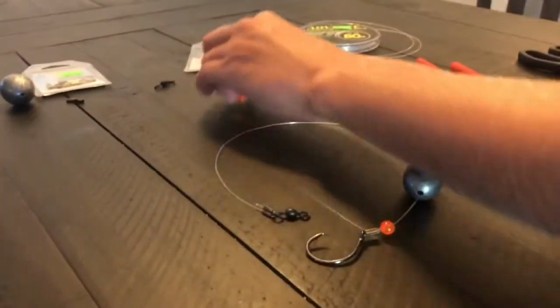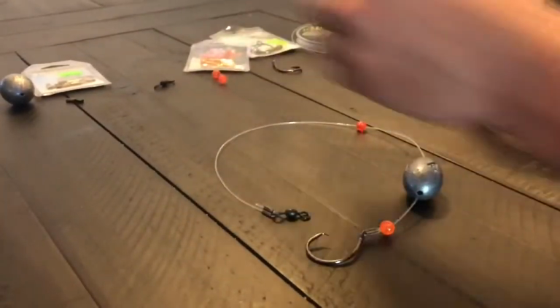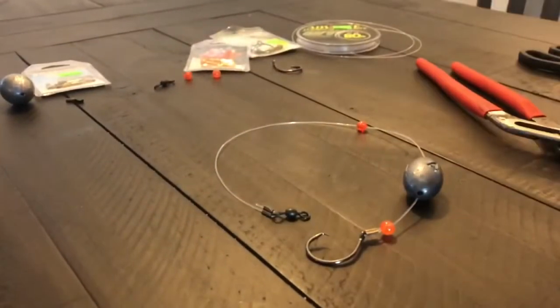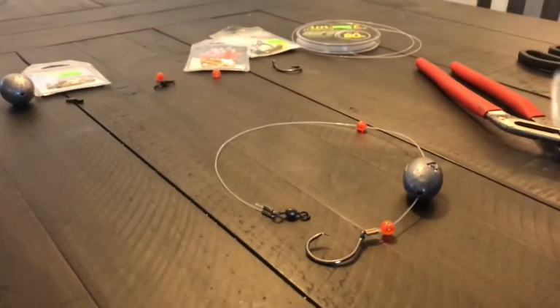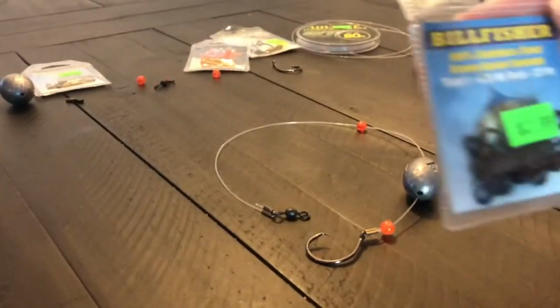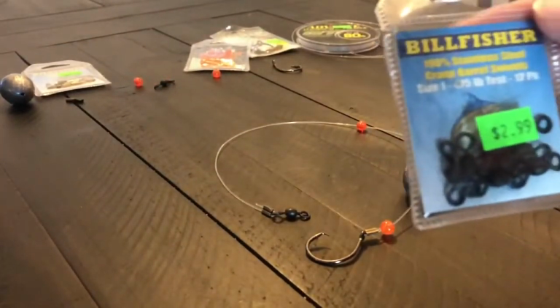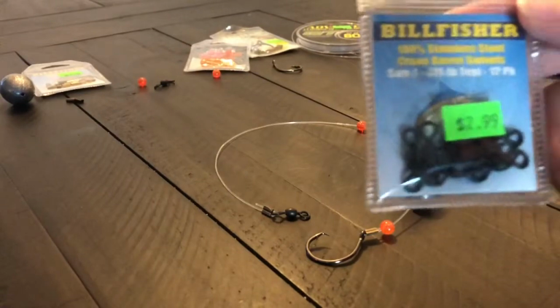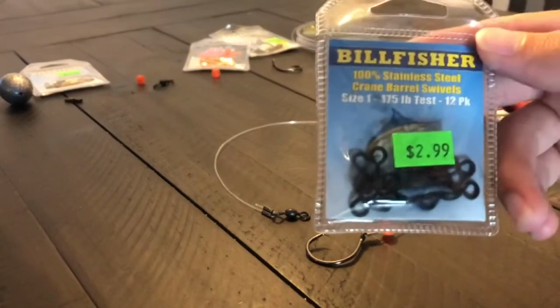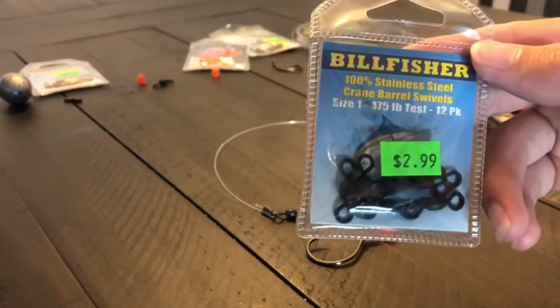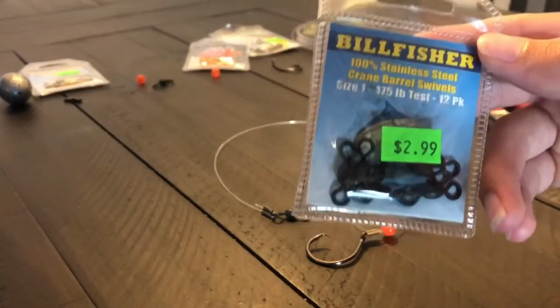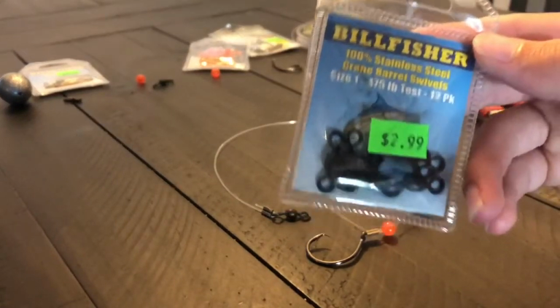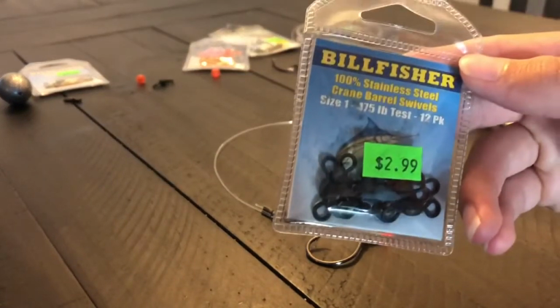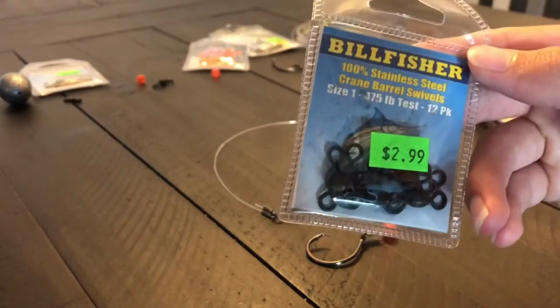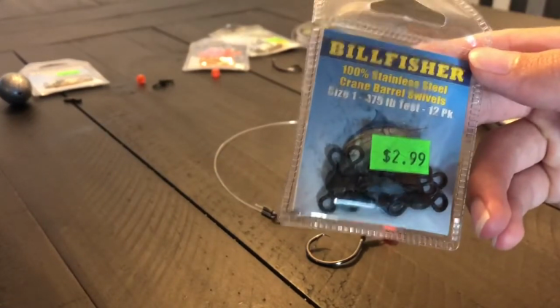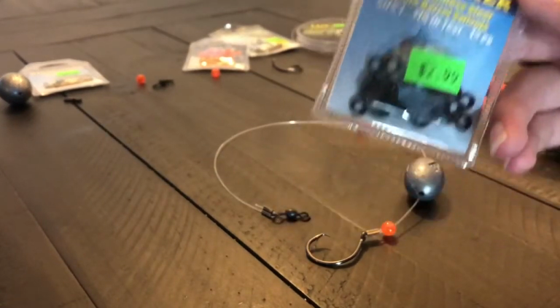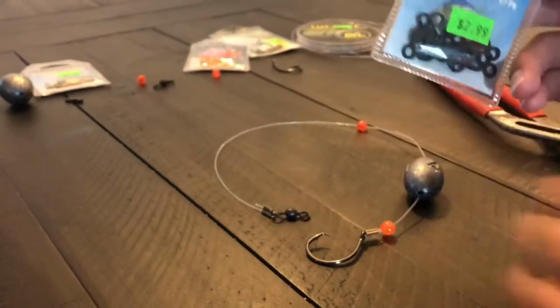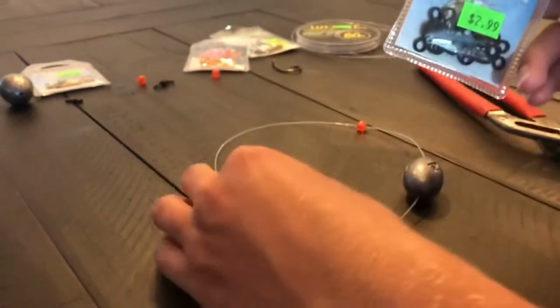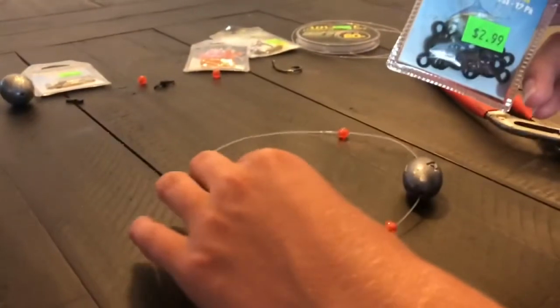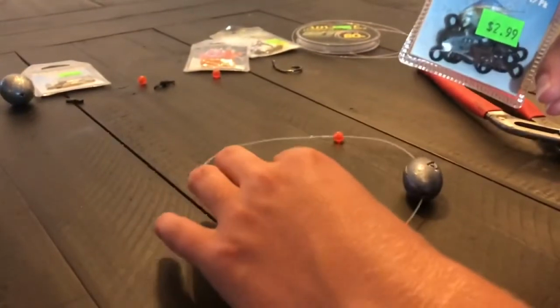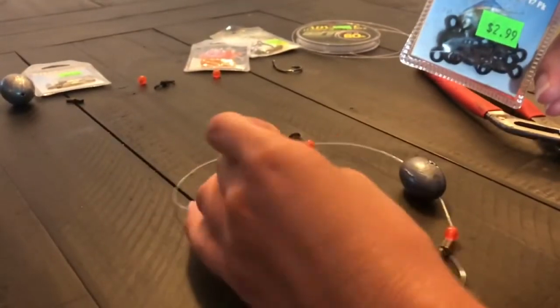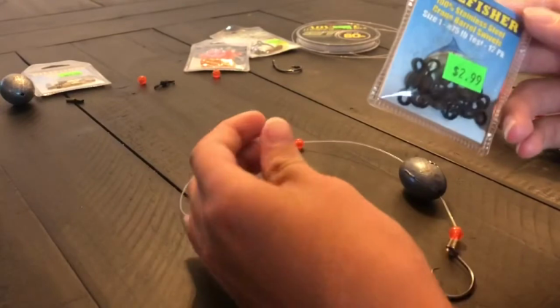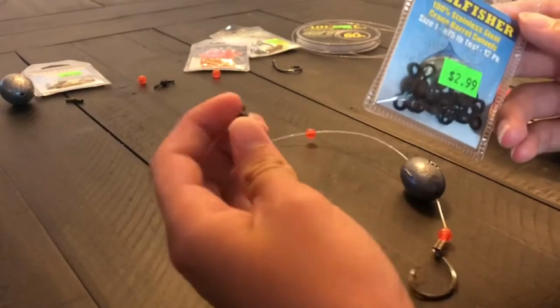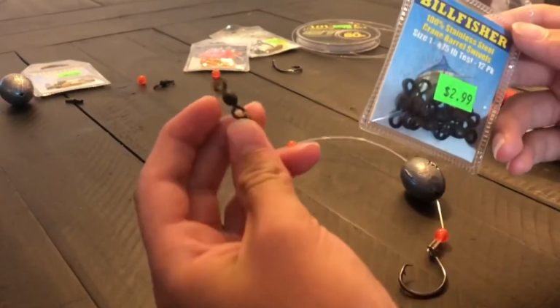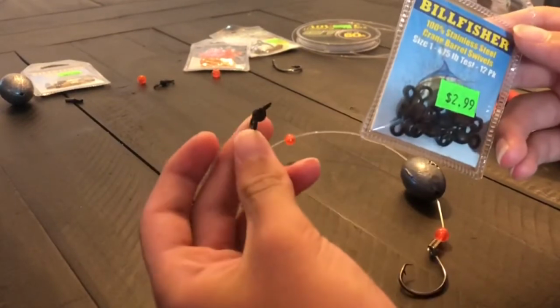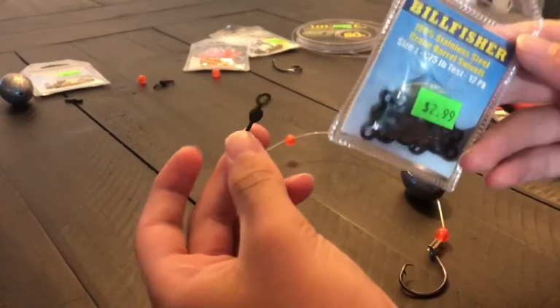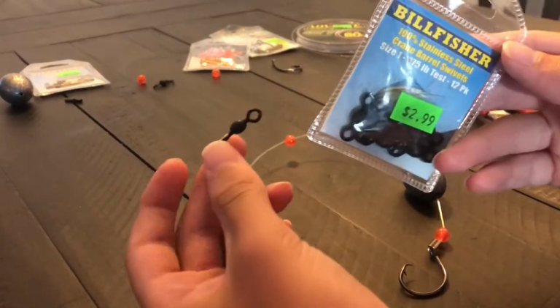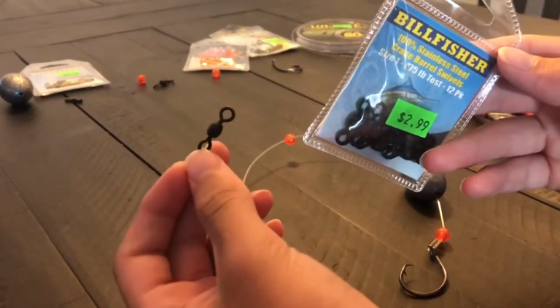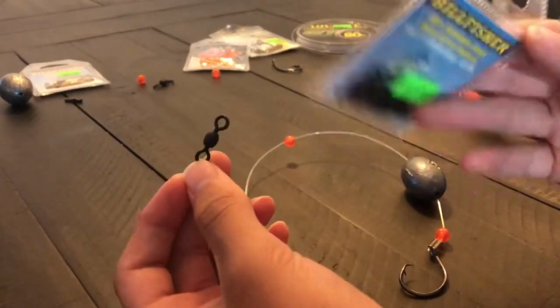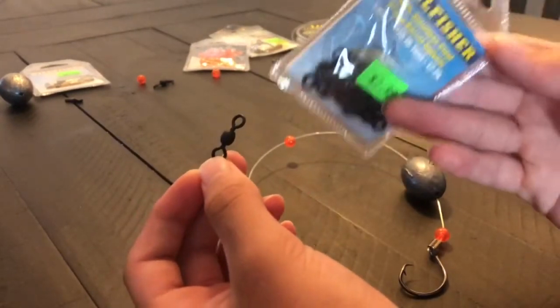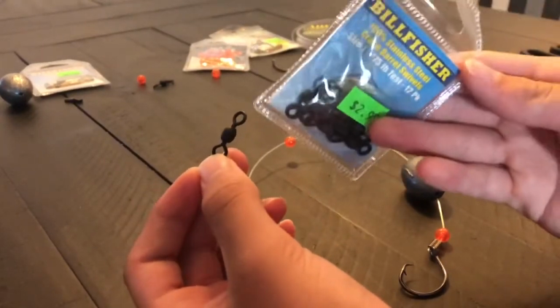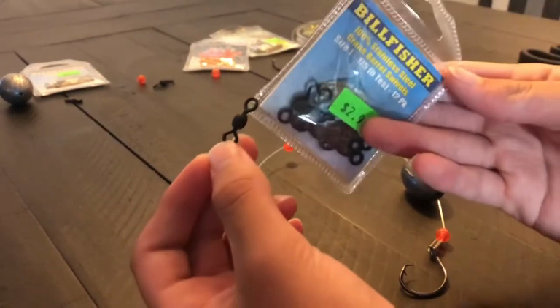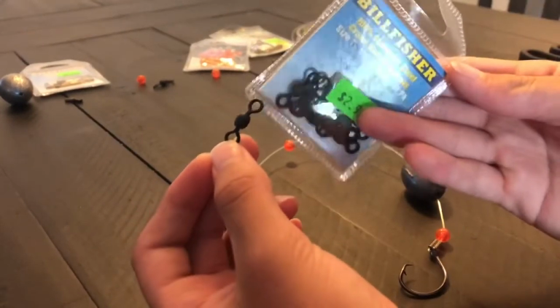Then you're going to want some swivels — heavier swivels that you can connect on the end of the line. It makes it so much easier to tie and is just a way better option.